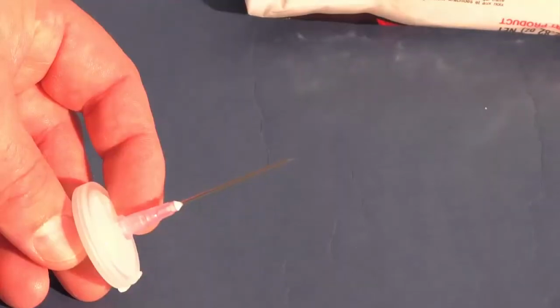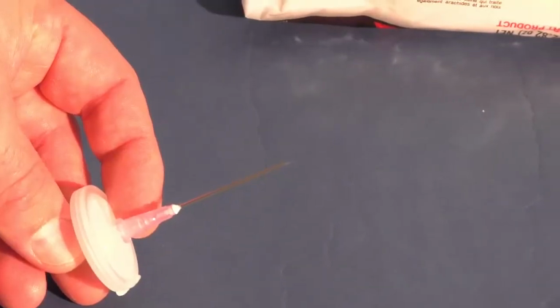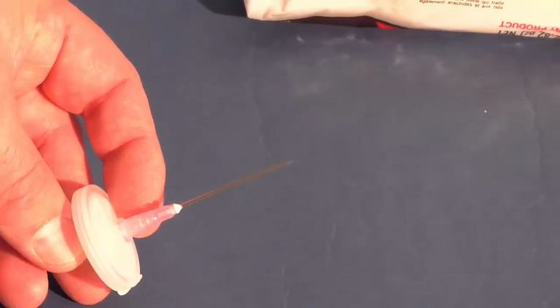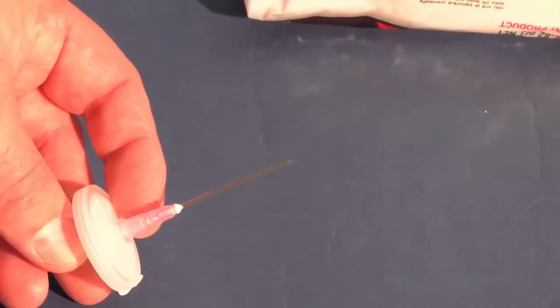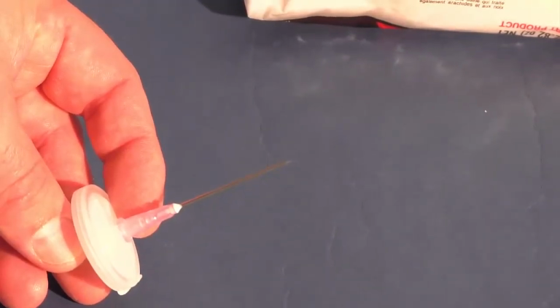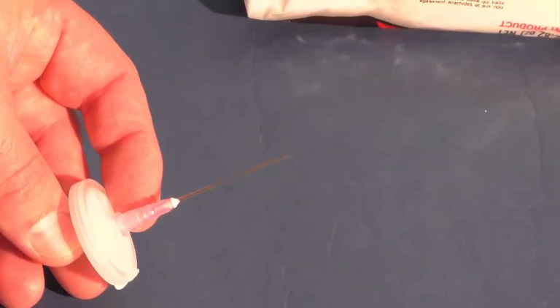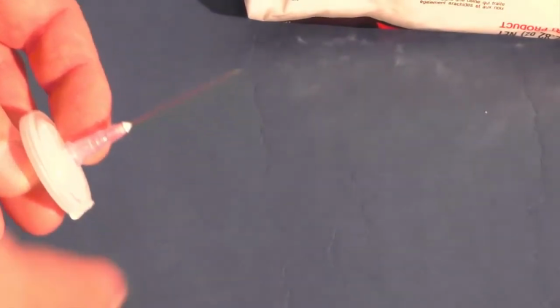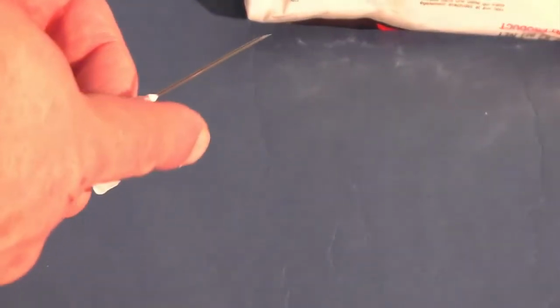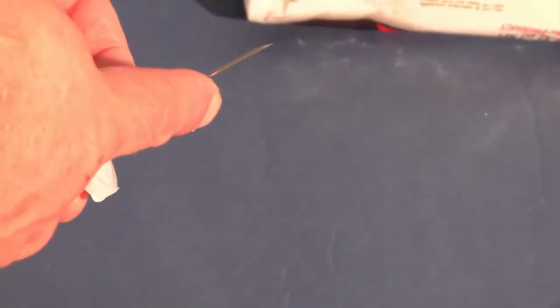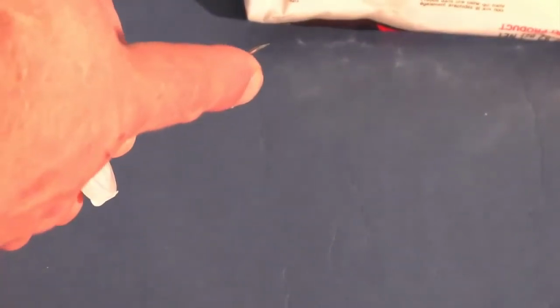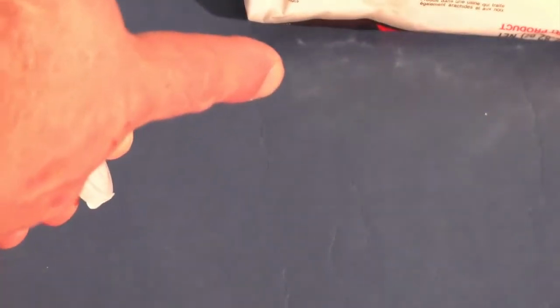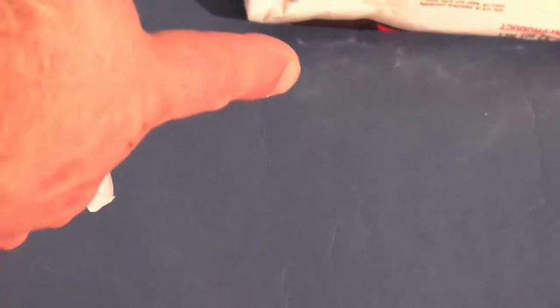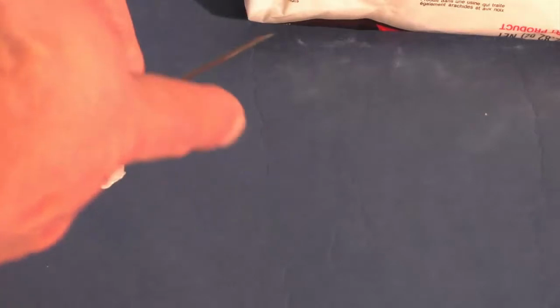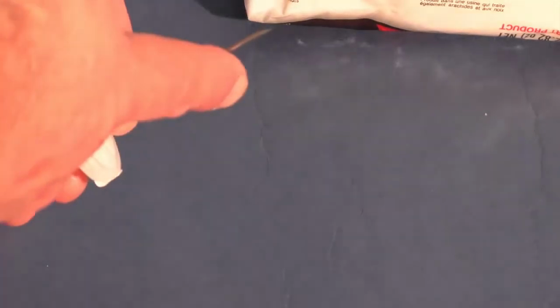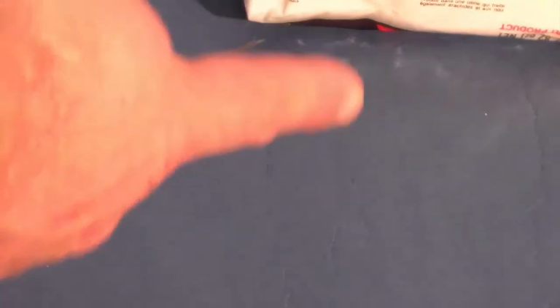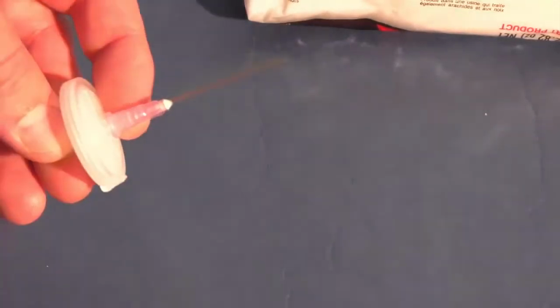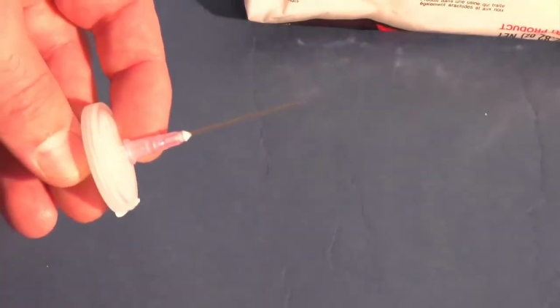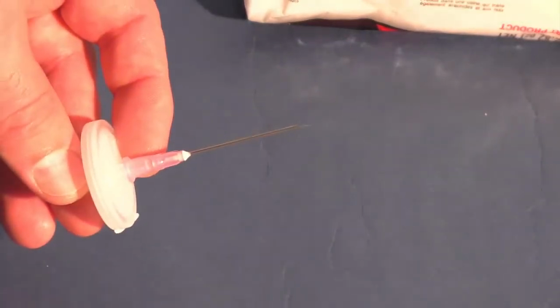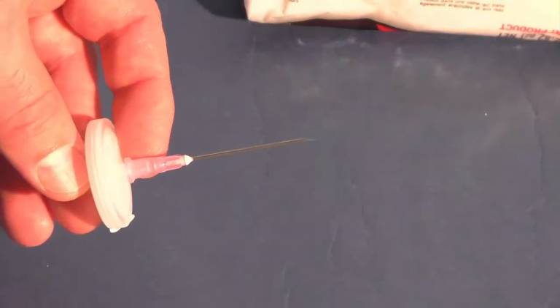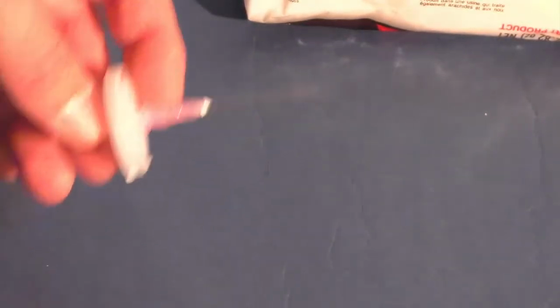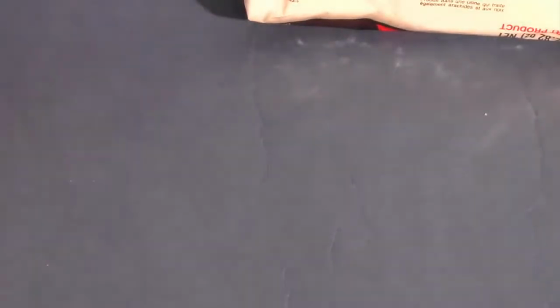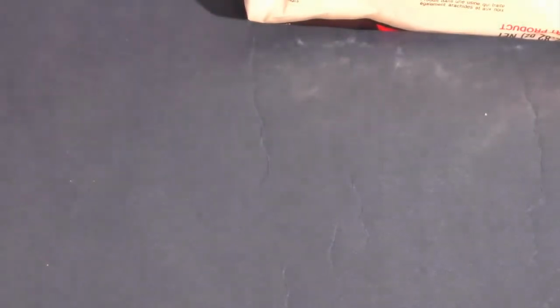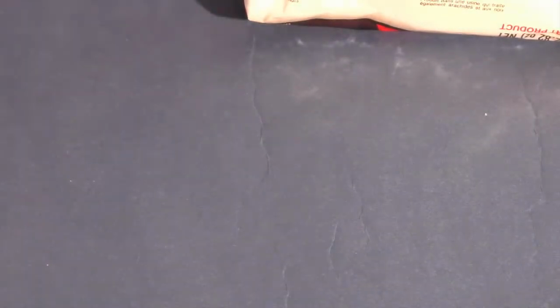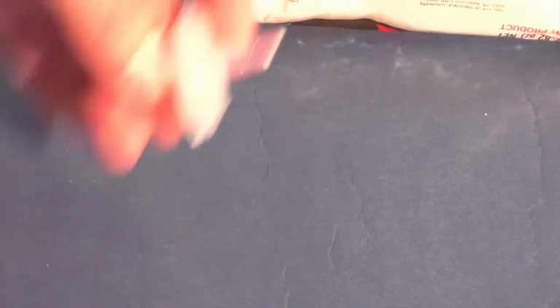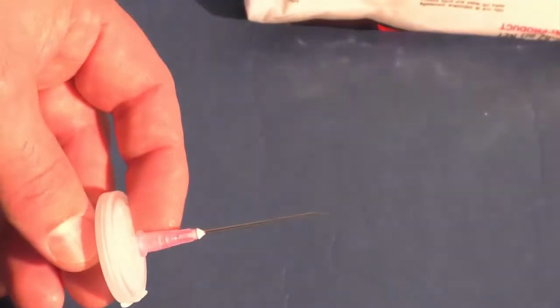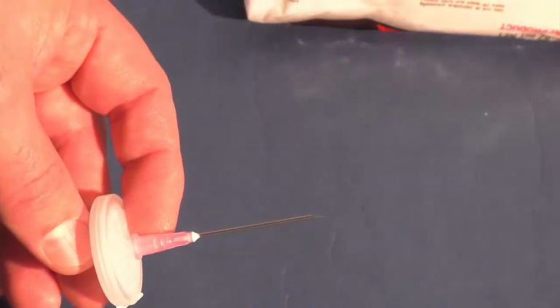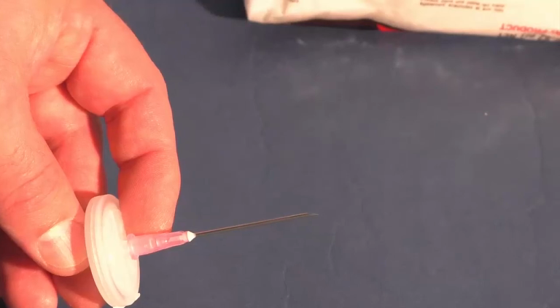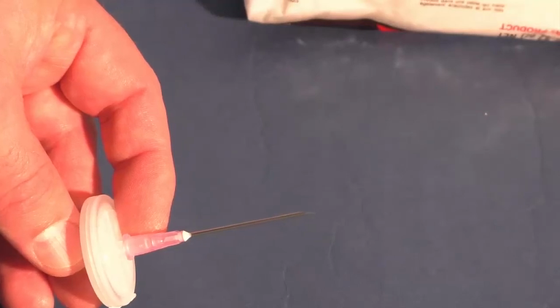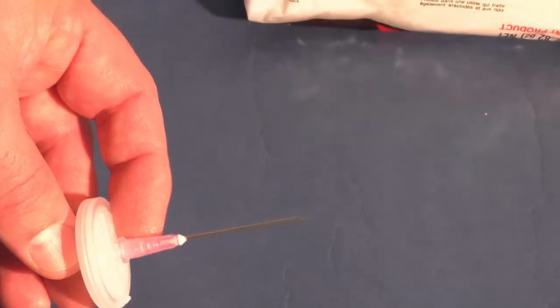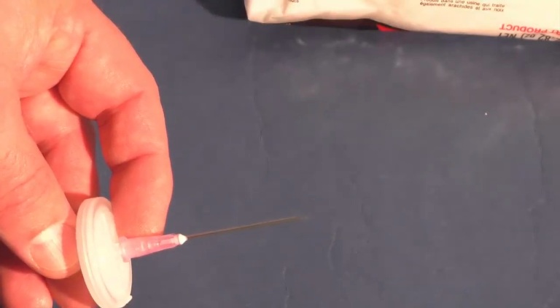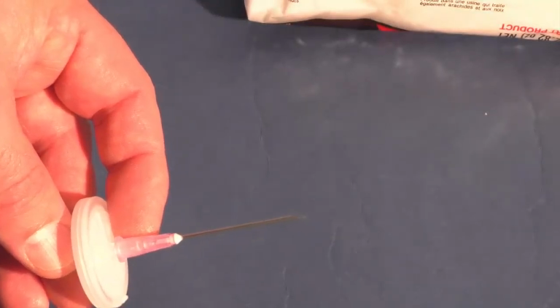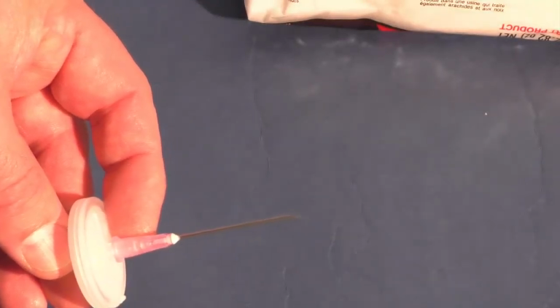The hypodermic needle to be used should be smooth and straight and have no burrs at the point. If there are any burrs at the point it will tend to rip the packaging as you insert the needle, and the hypodermic should be replaced.